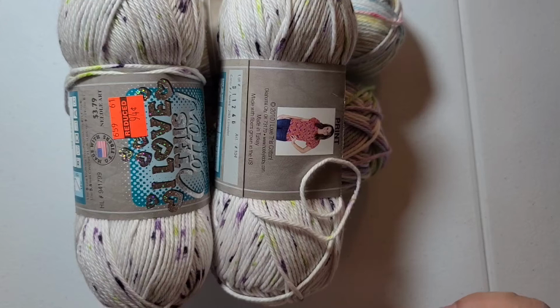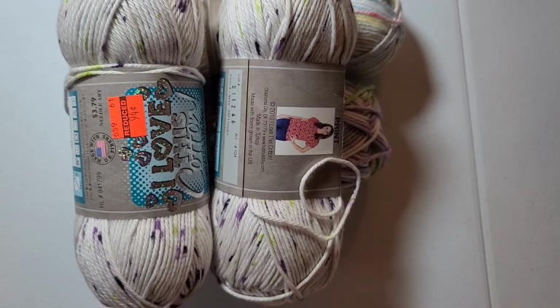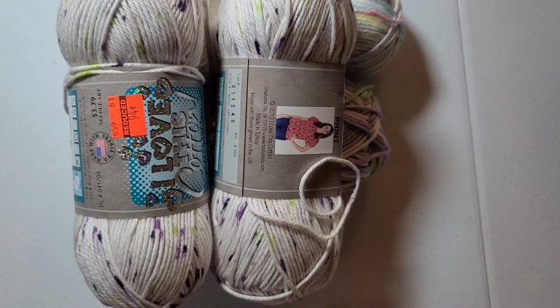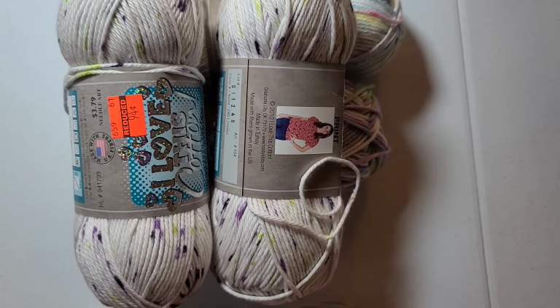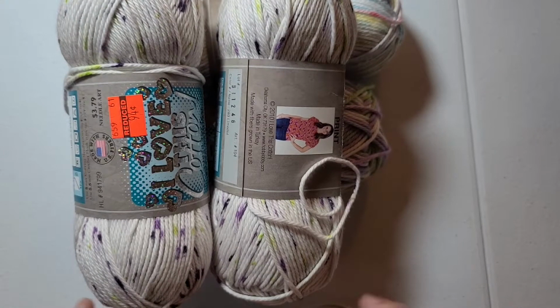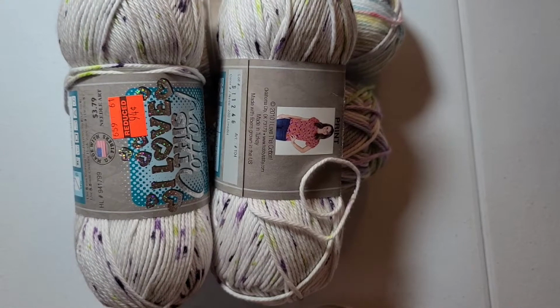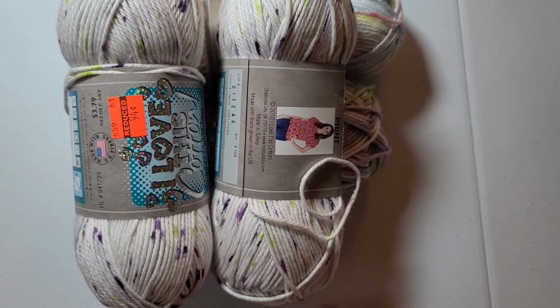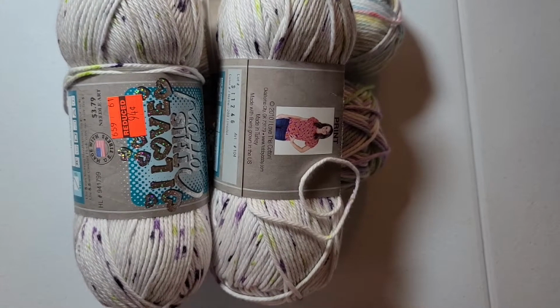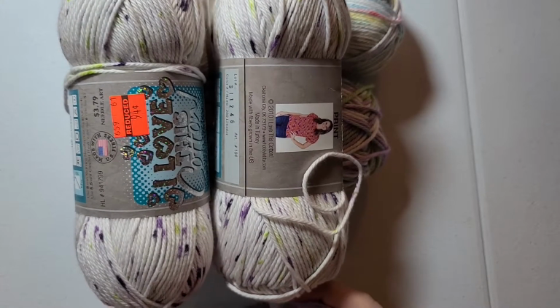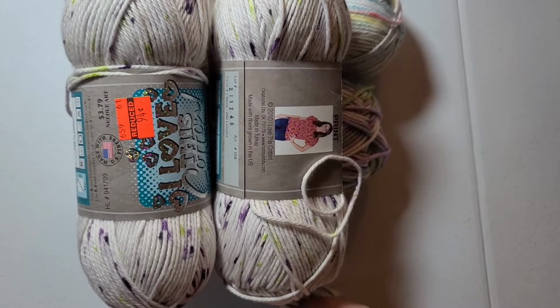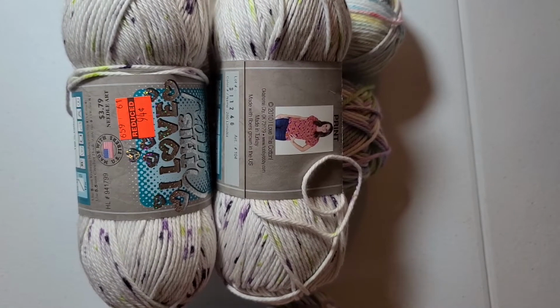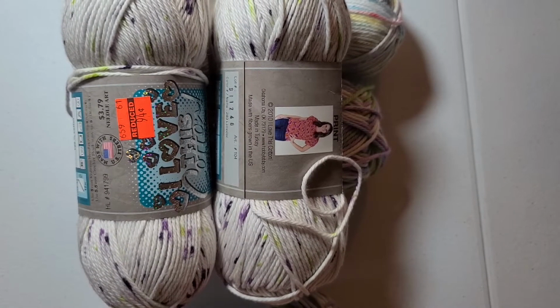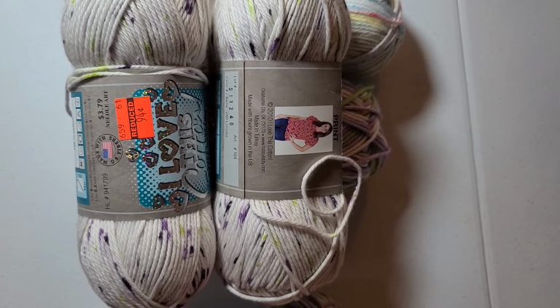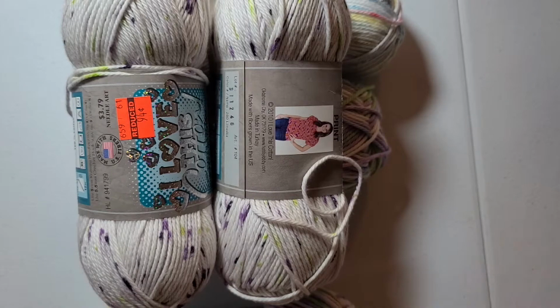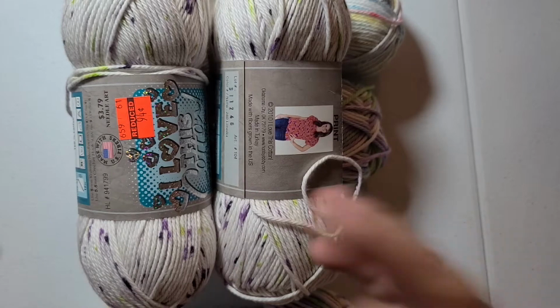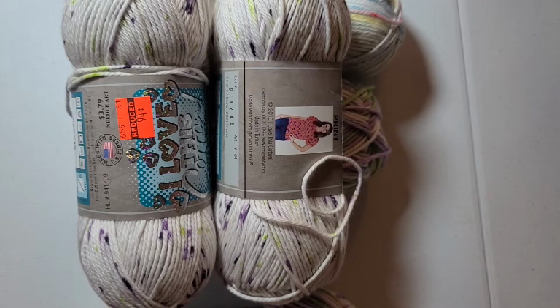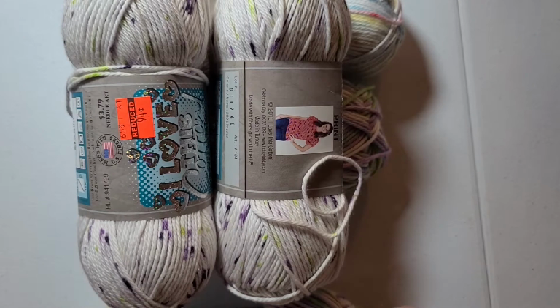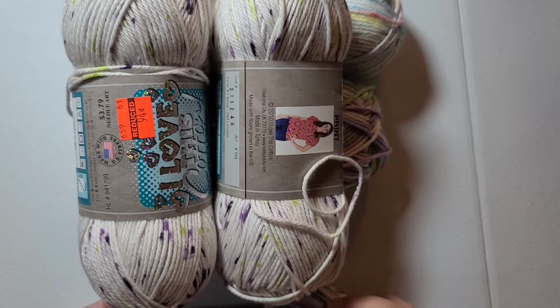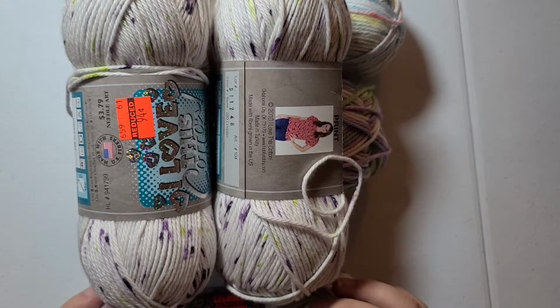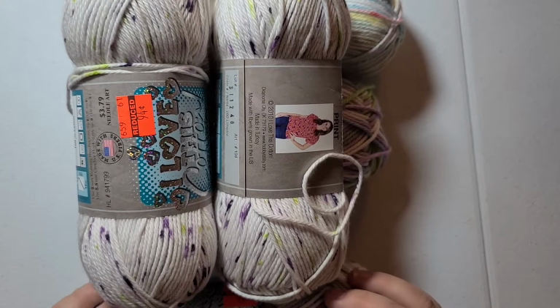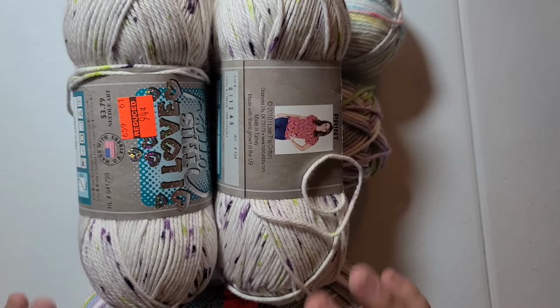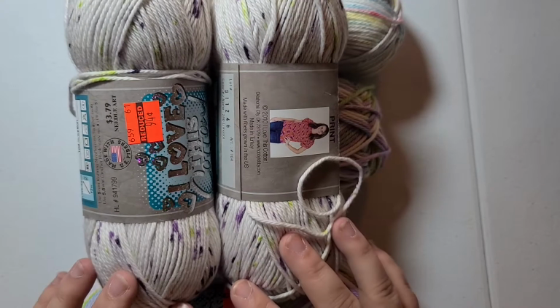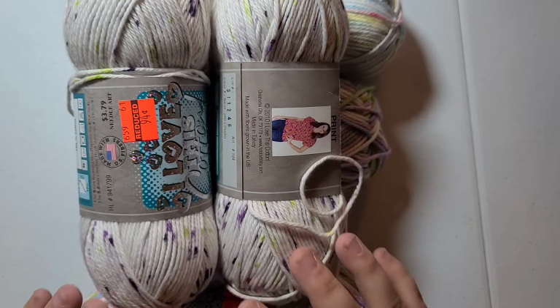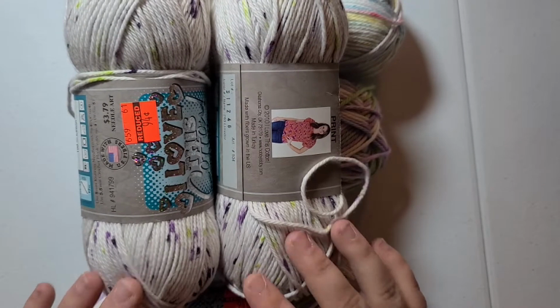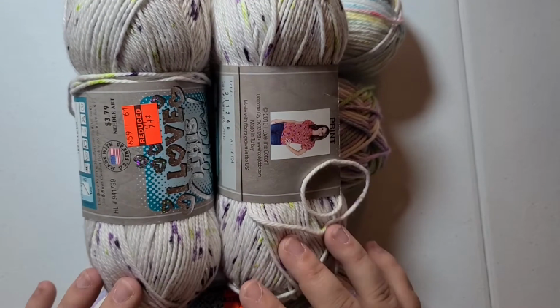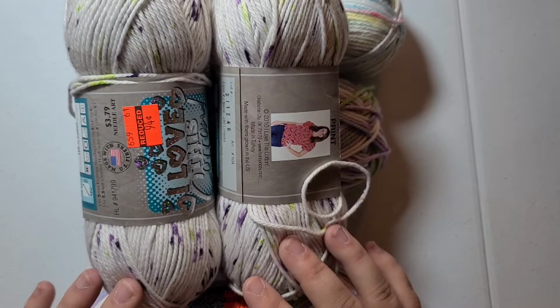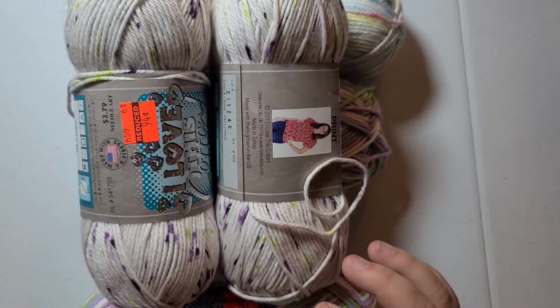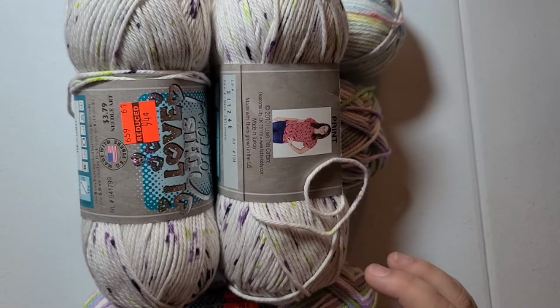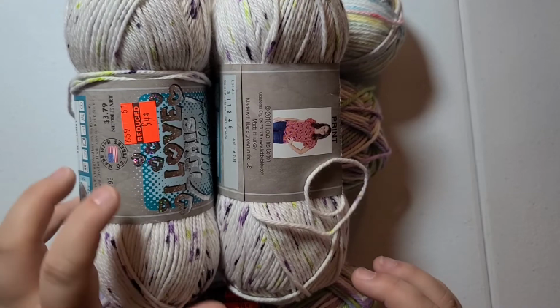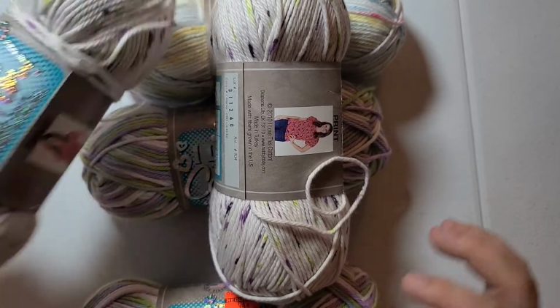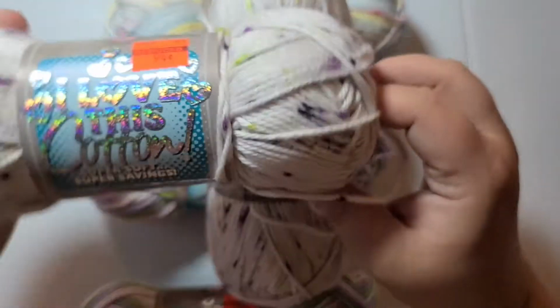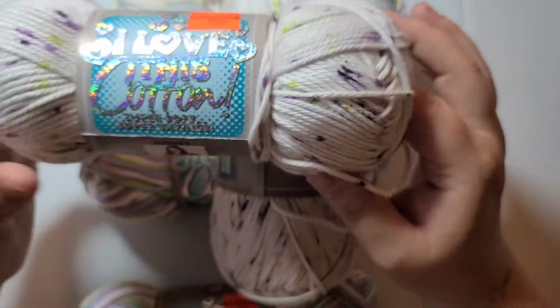Hi friends, I'm coming to you with a yarn haul video. I wanted to go over some of the yarns I bought and I'm going to start with the I Love This Cotton from I Love This Yarn.